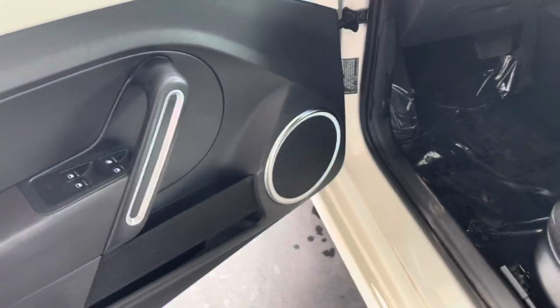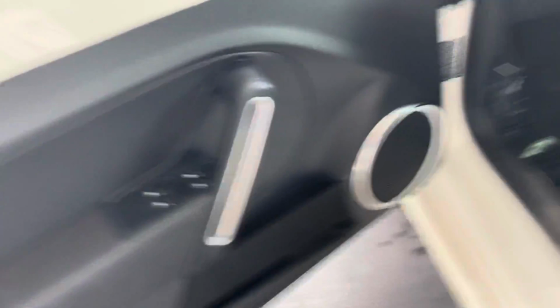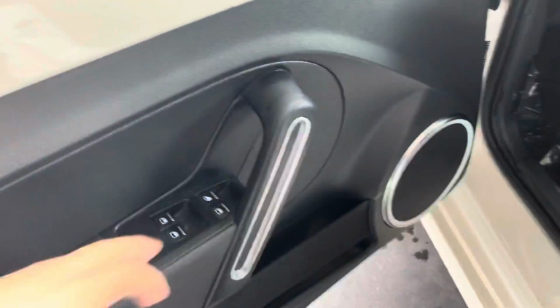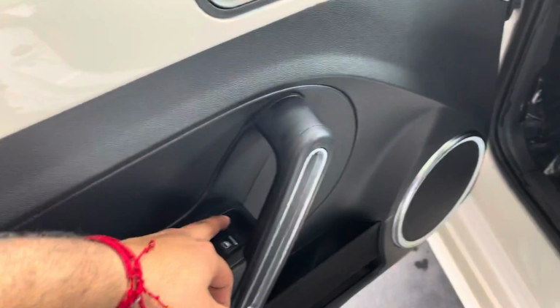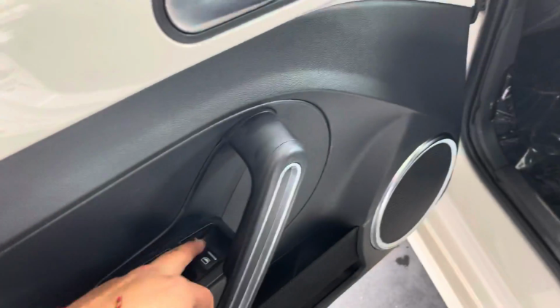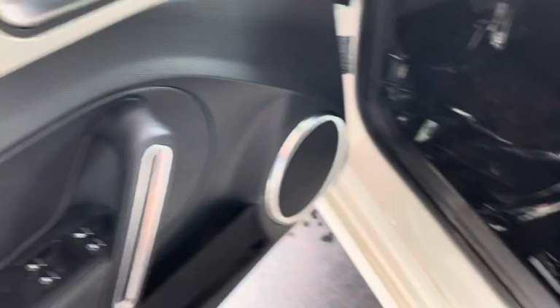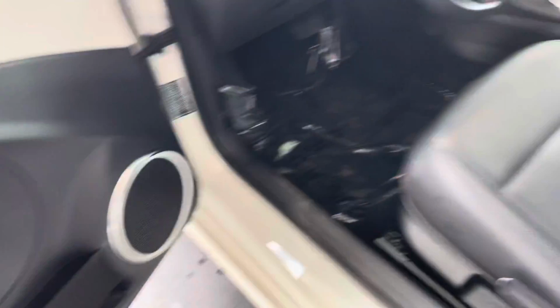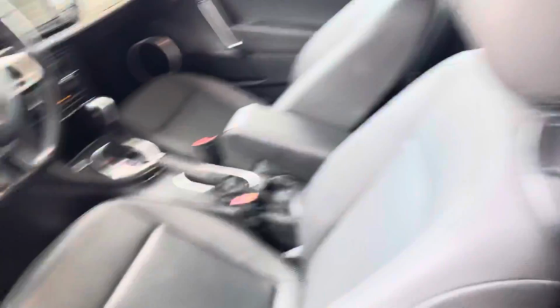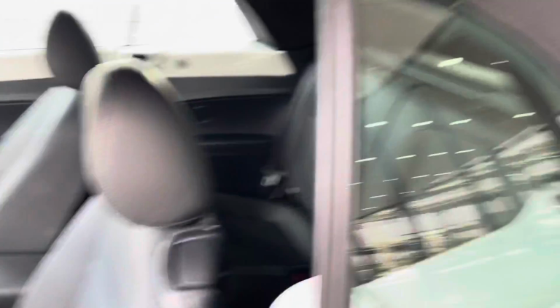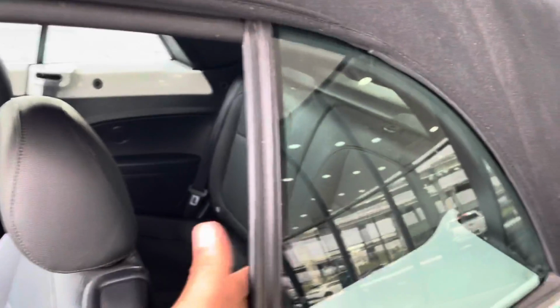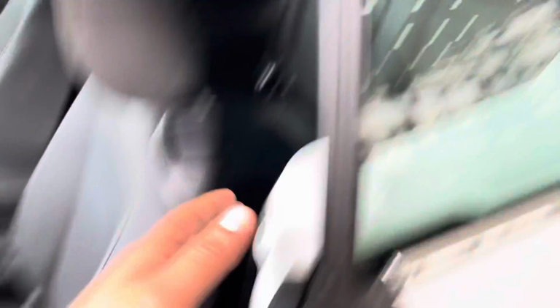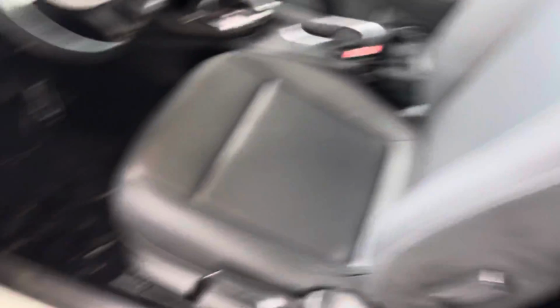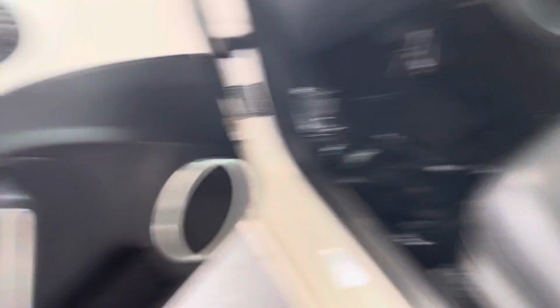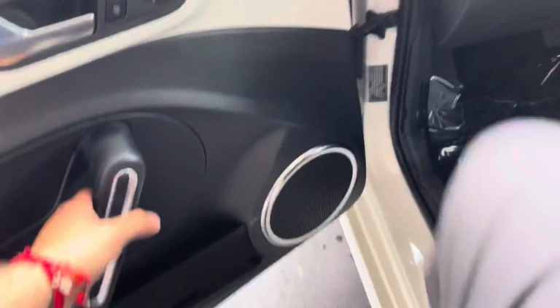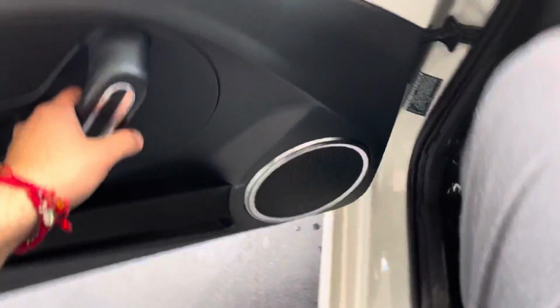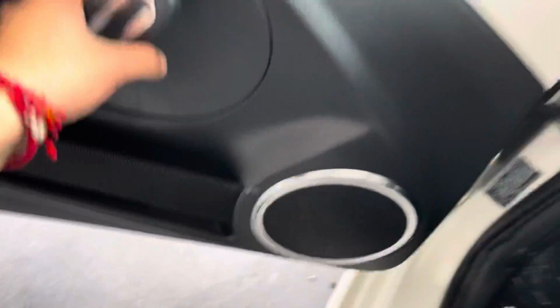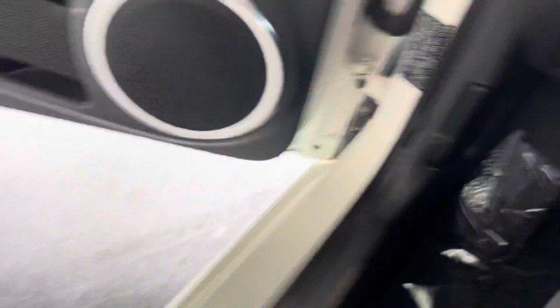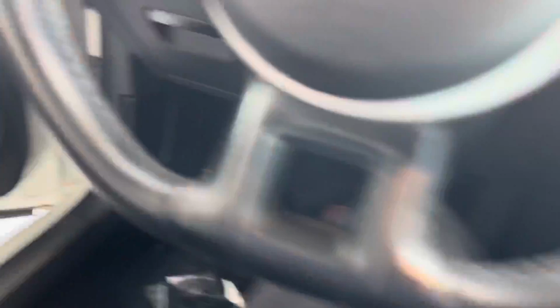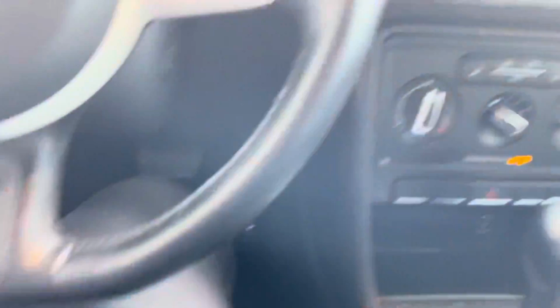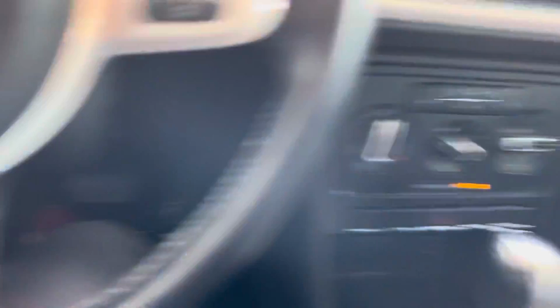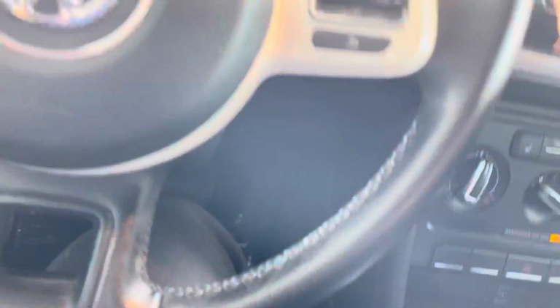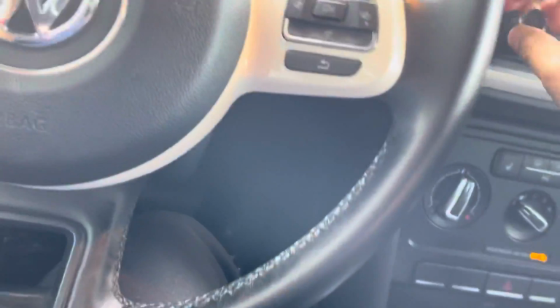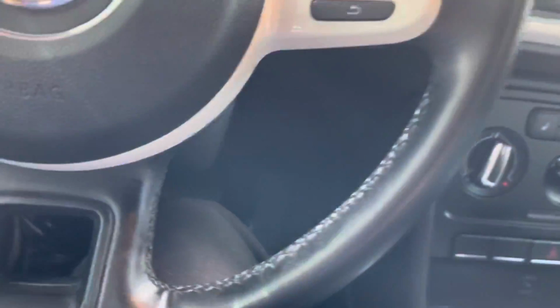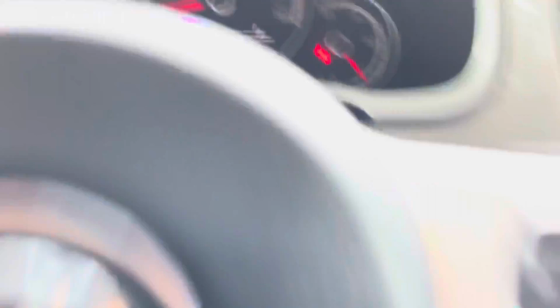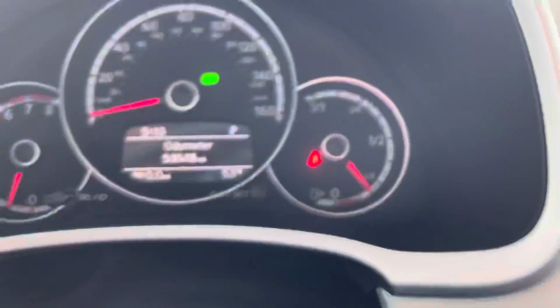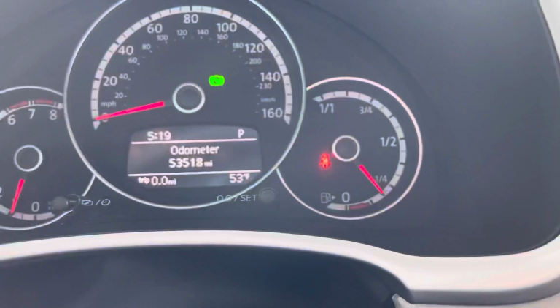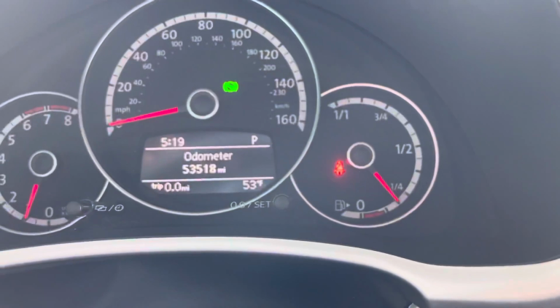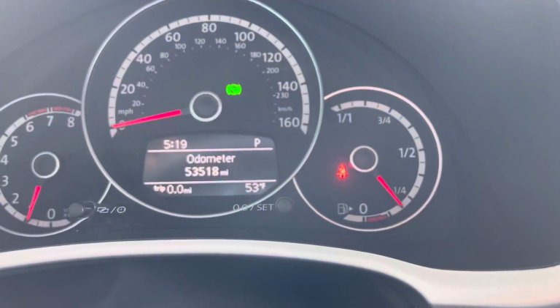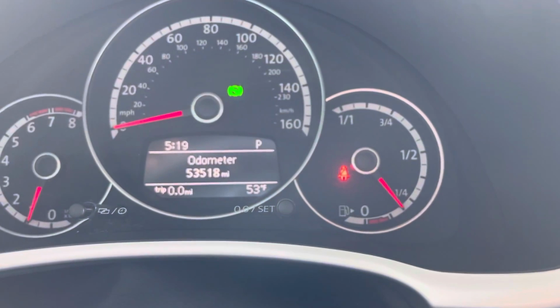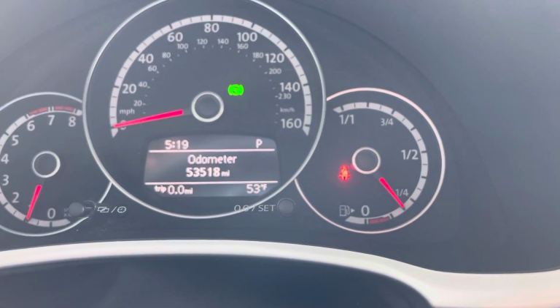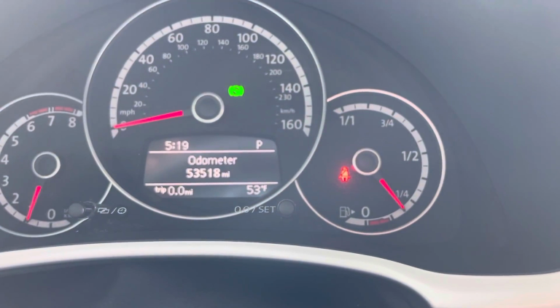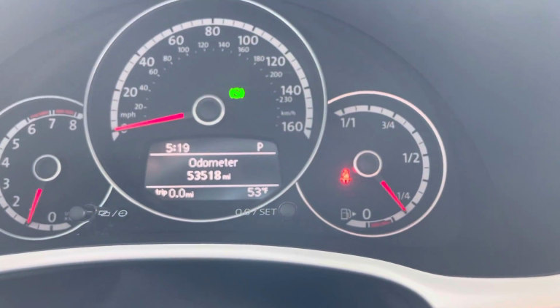We have this one button that brings all four windows down, including this one as well. Every step inside, this vehicle has 53,518 miles.